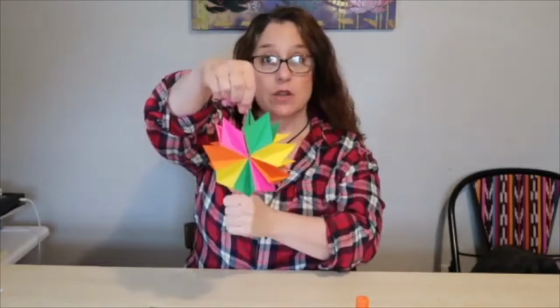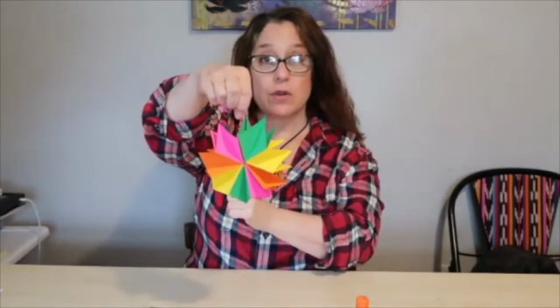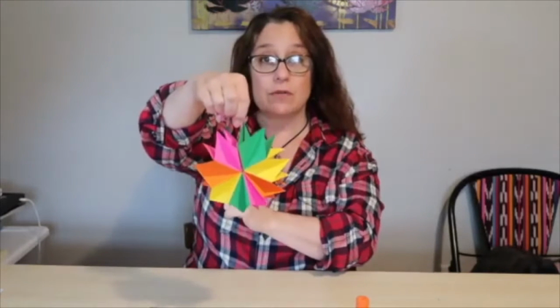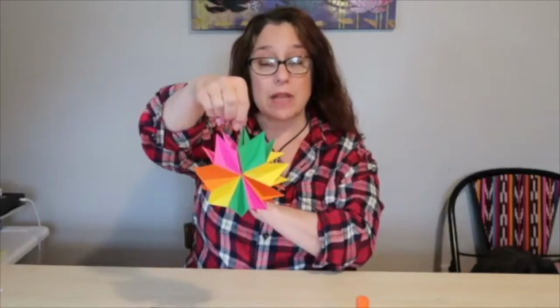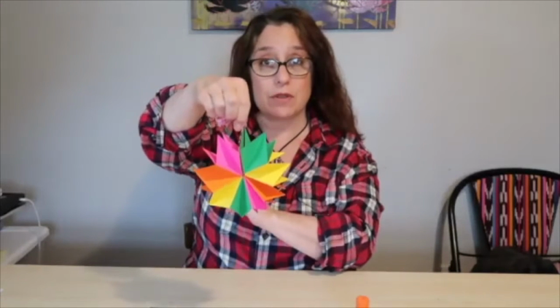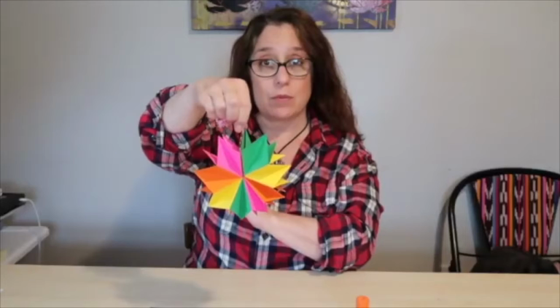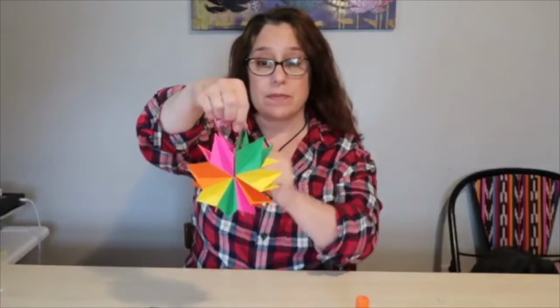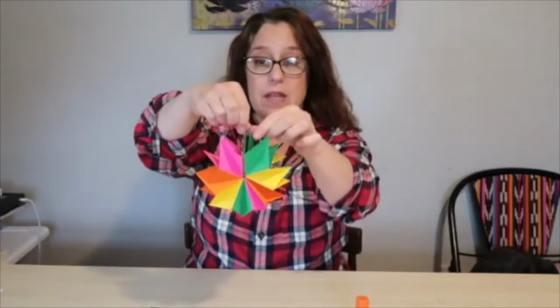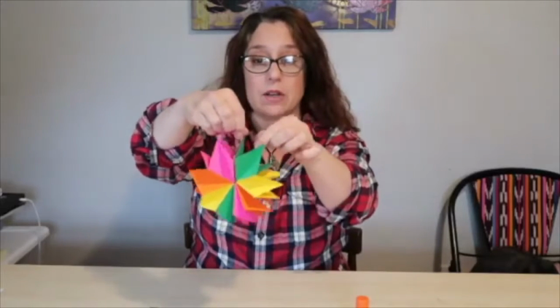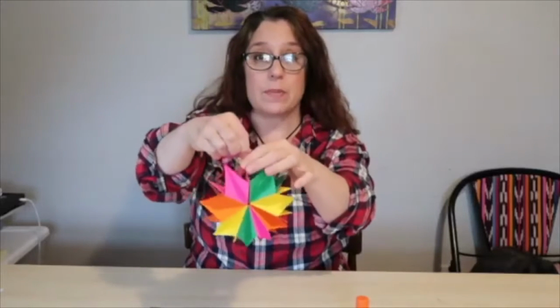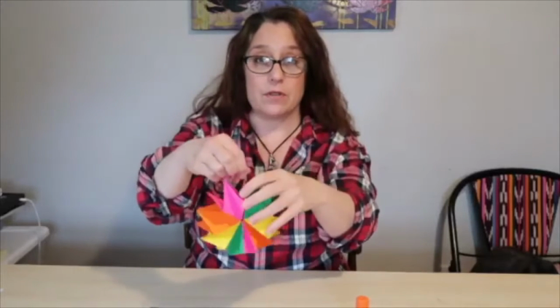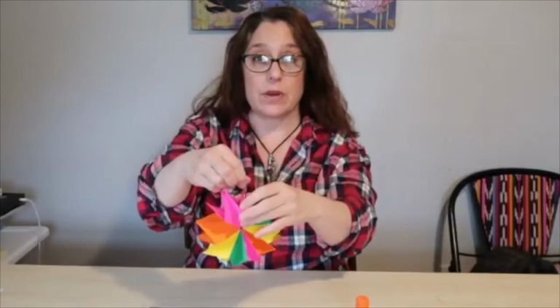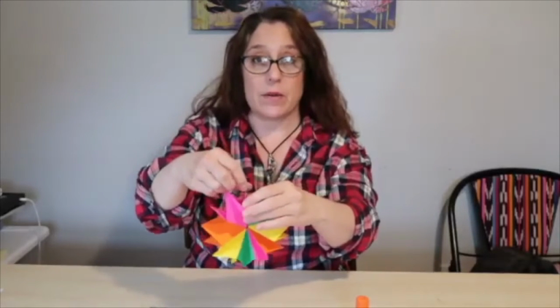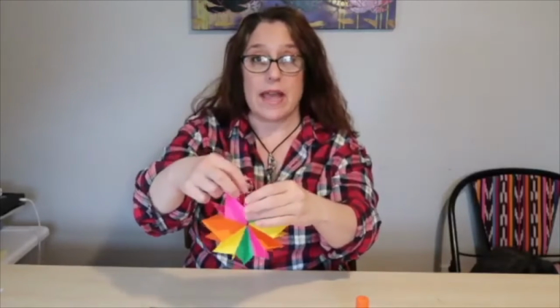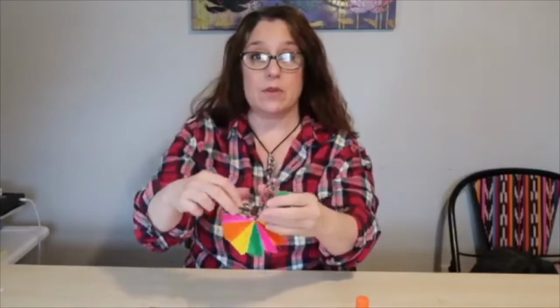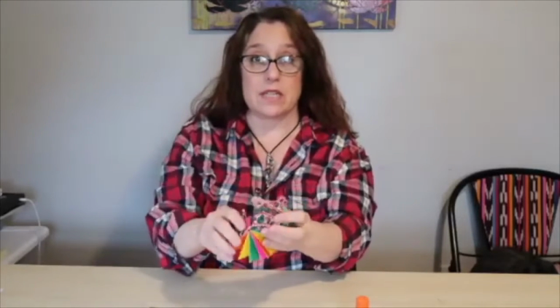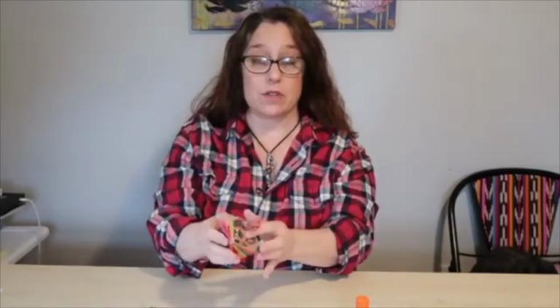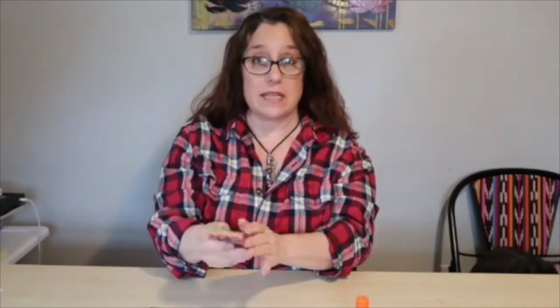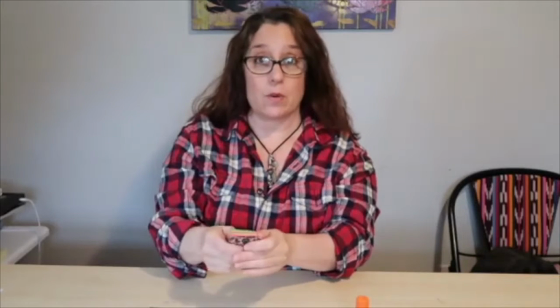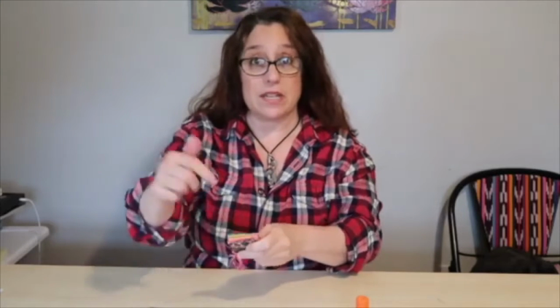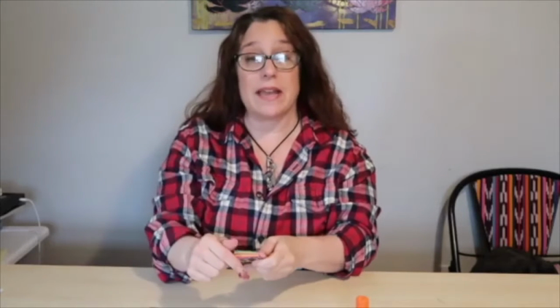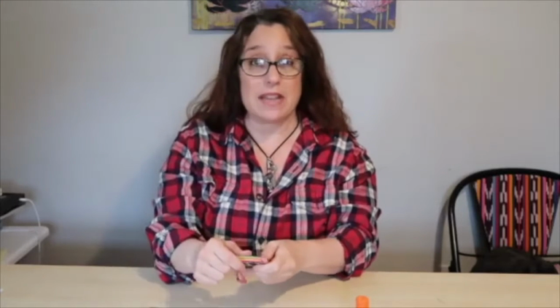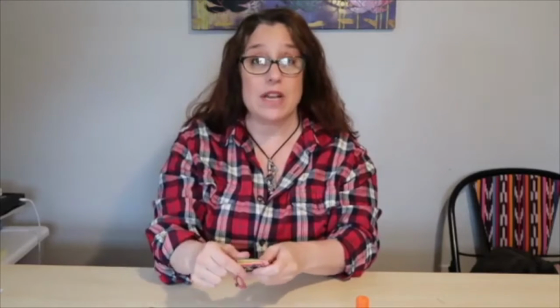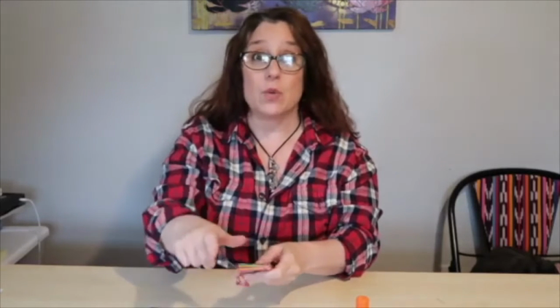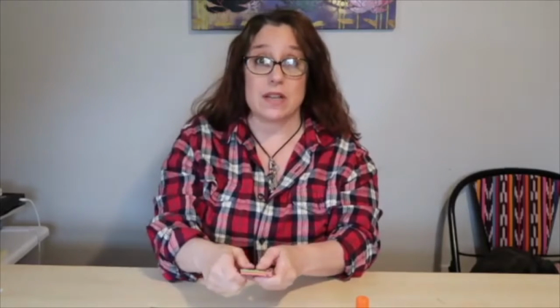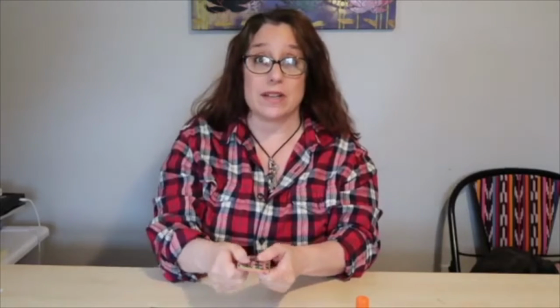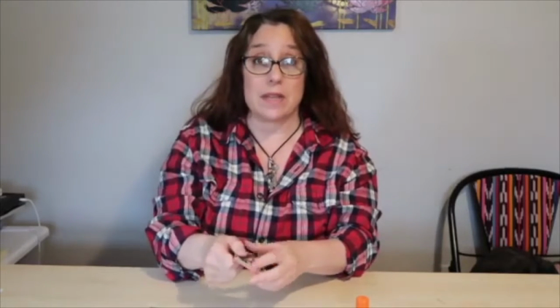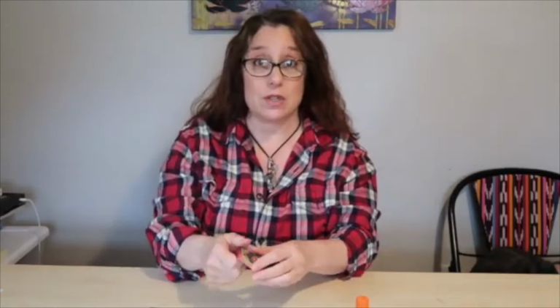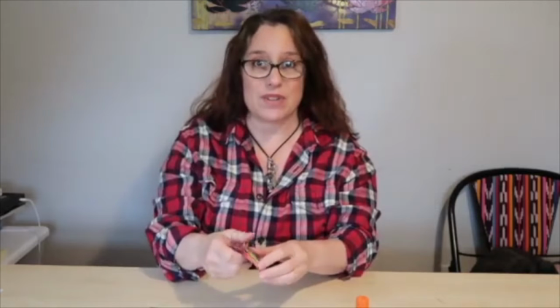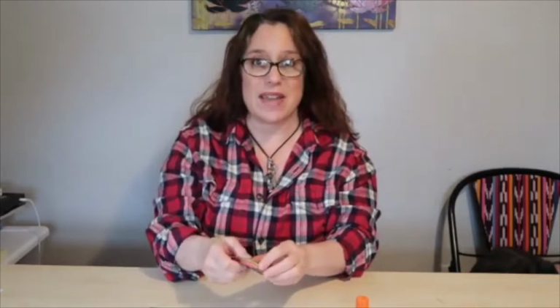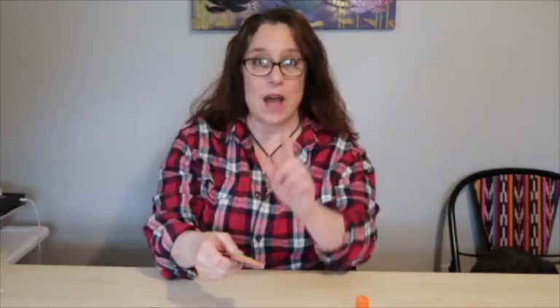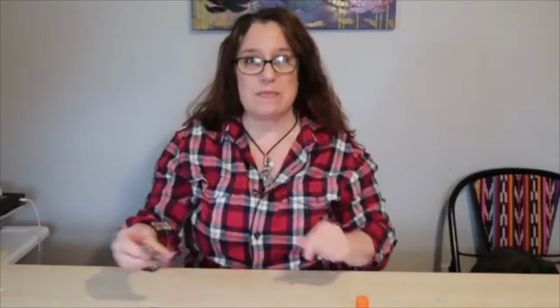So you are going to need a few supplies for the star book. I am going to put up a list for you right now and give you a chance to get your supplies together while I change the angle of my camera so we can take a look at how to make these star books. I'll be right back.